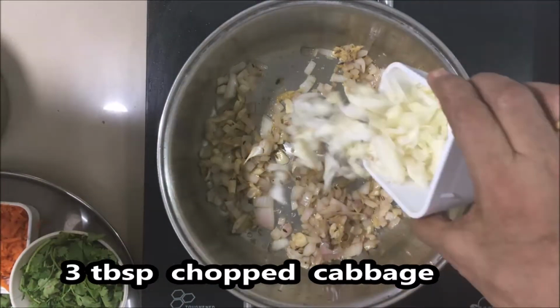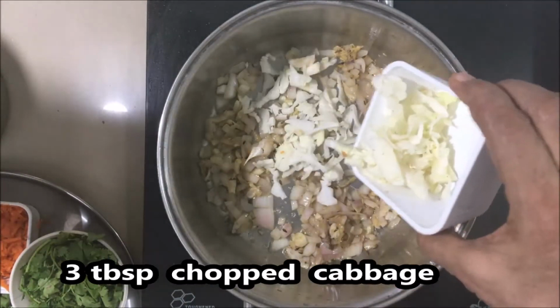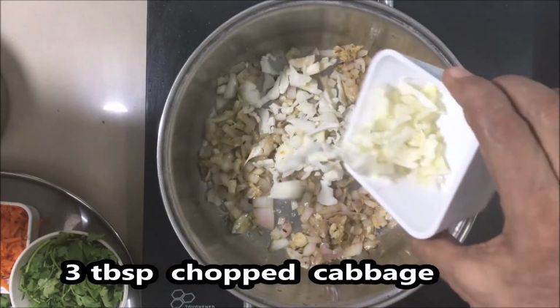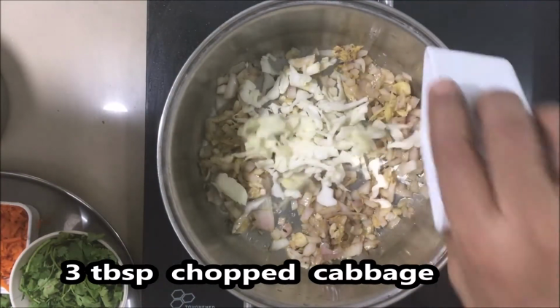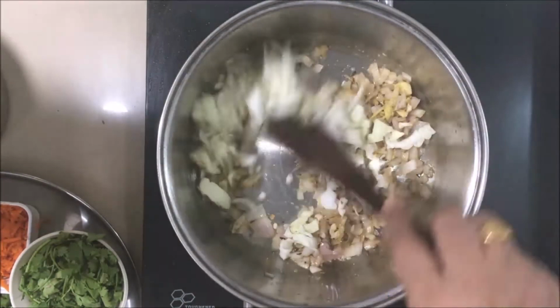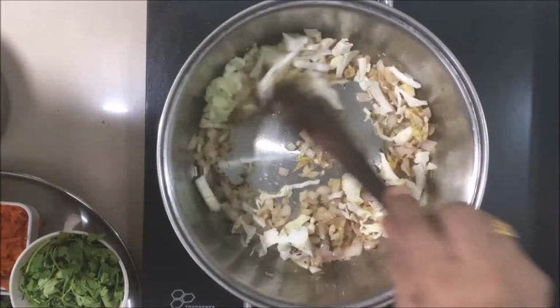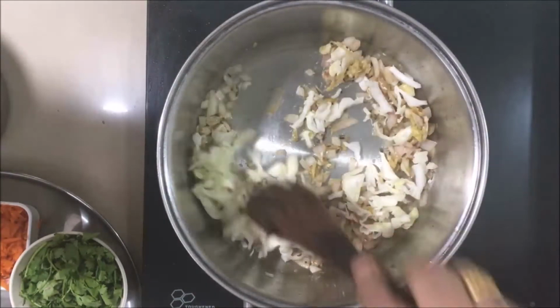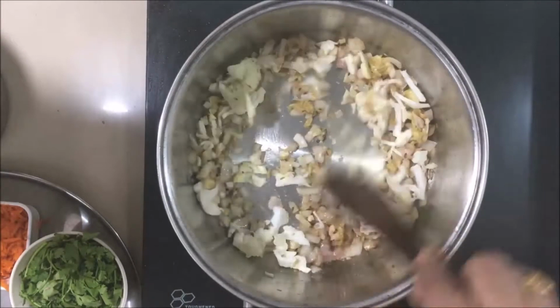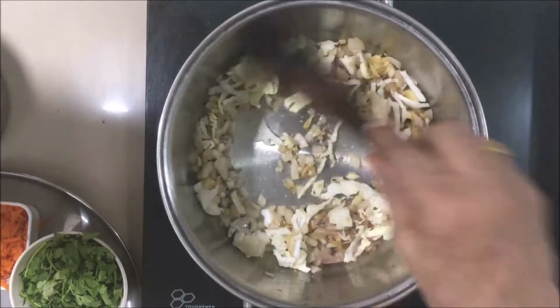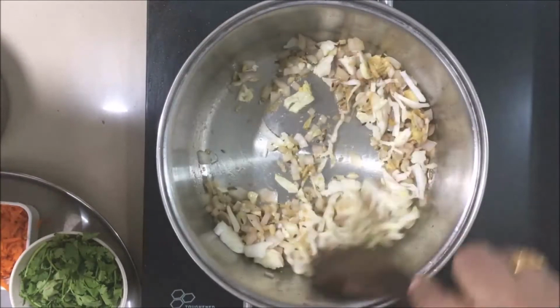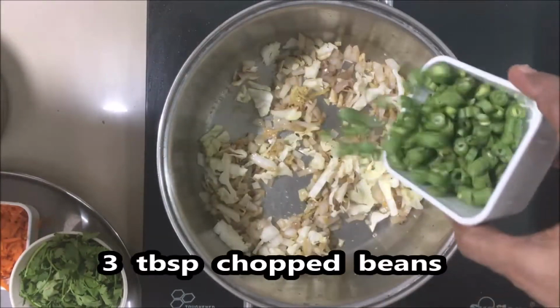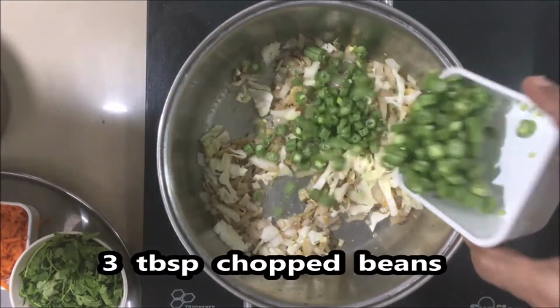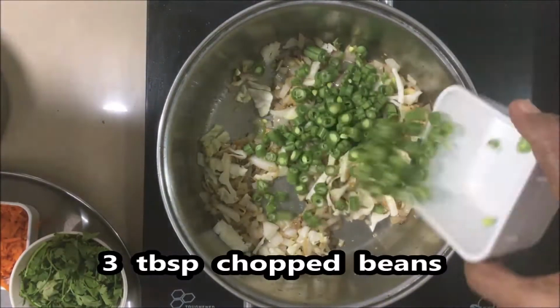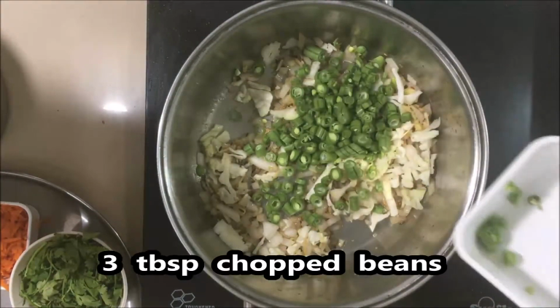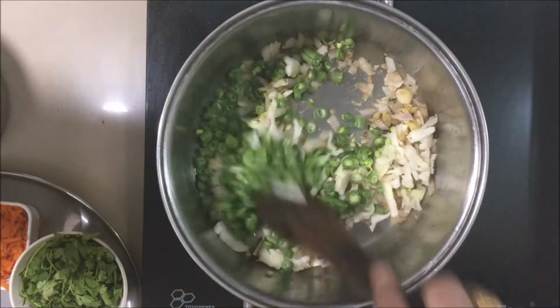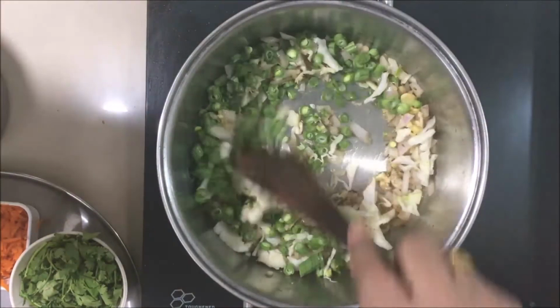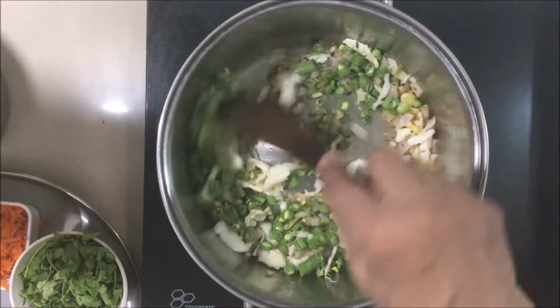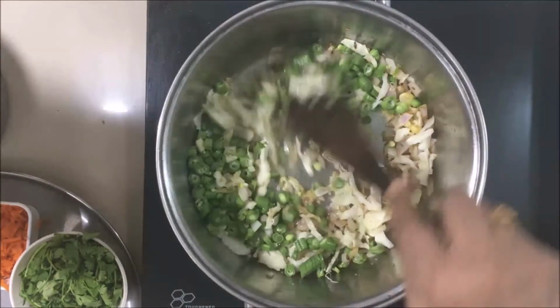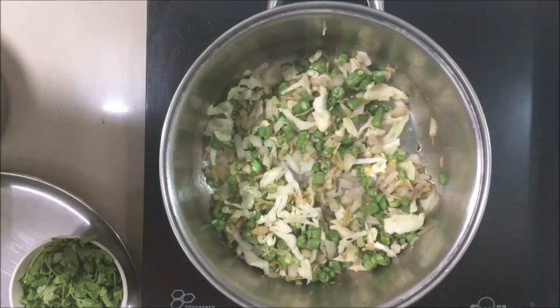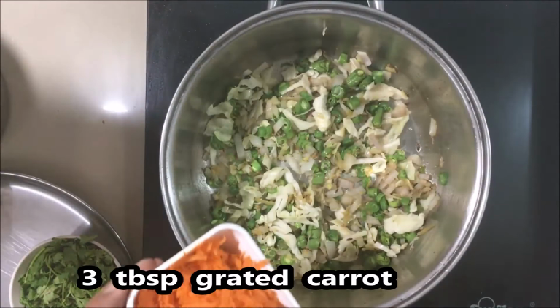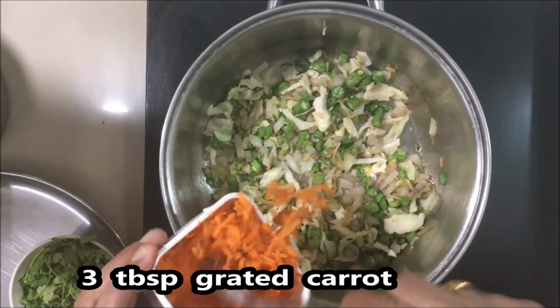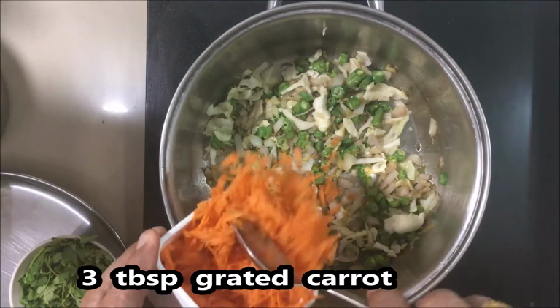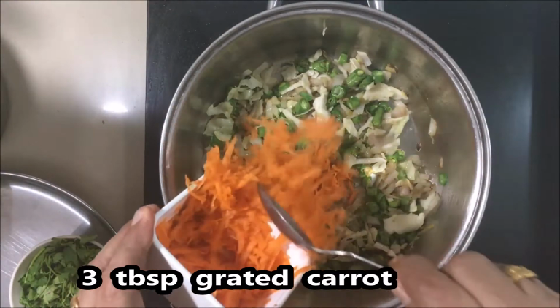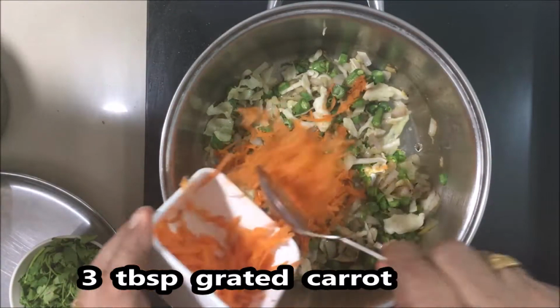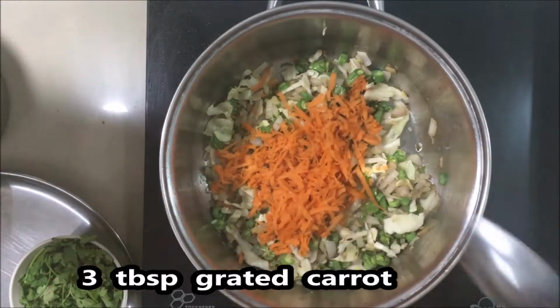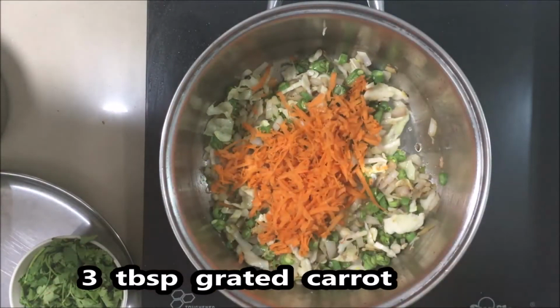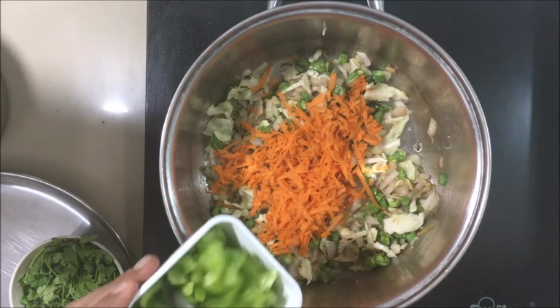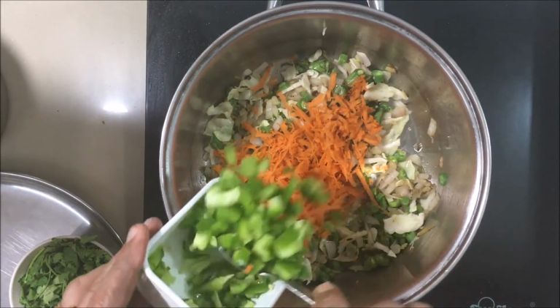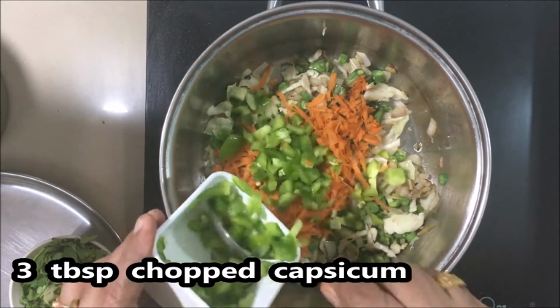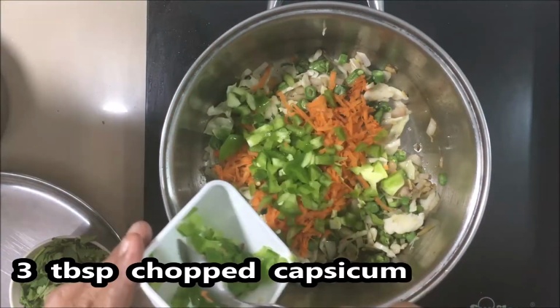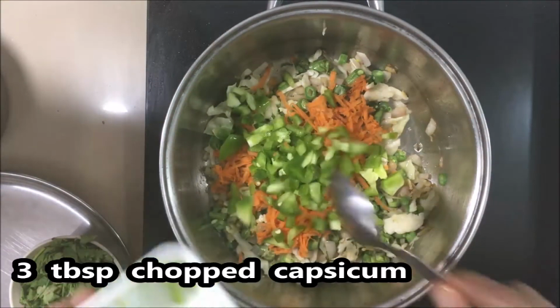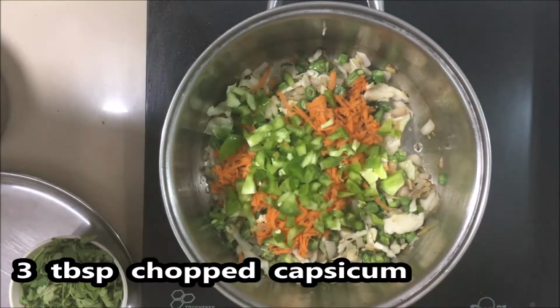We will add some vegetables: cabbage, carrots, beans, and corn.